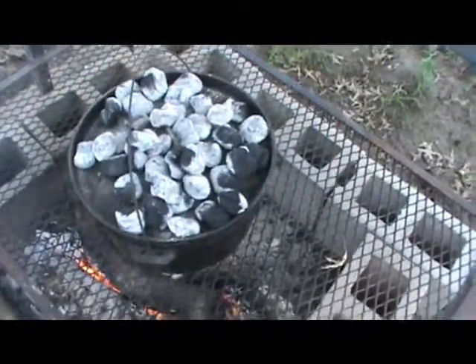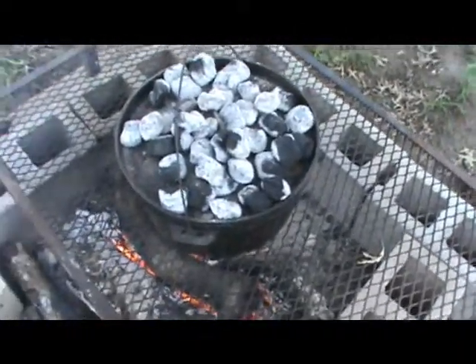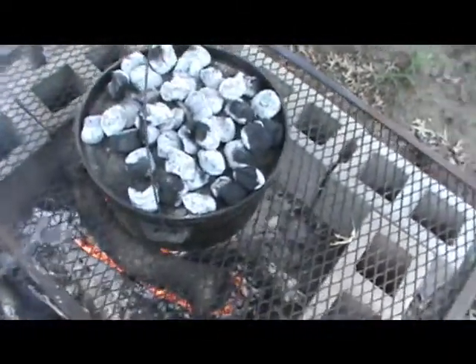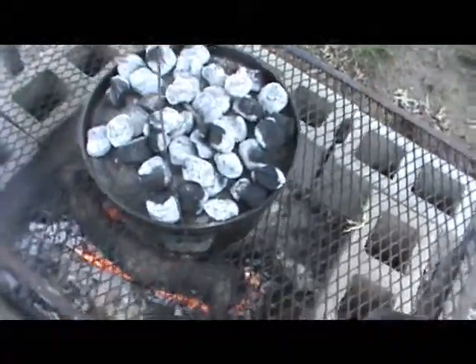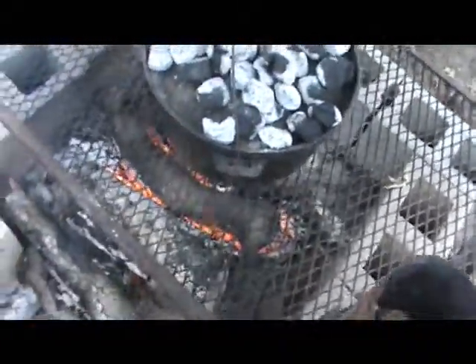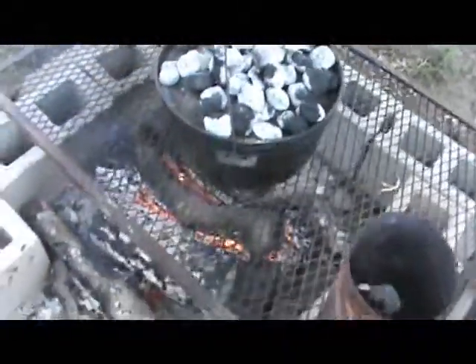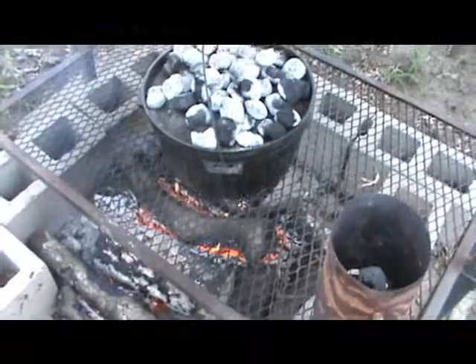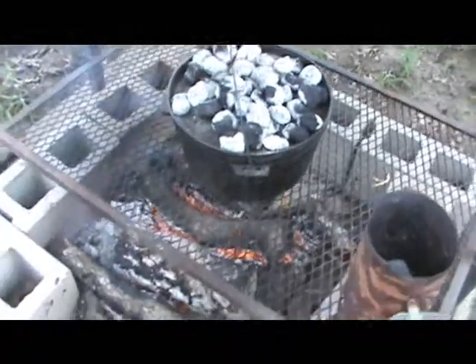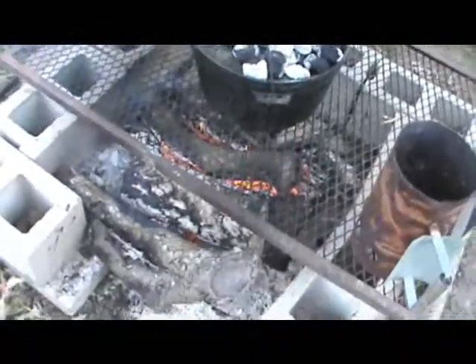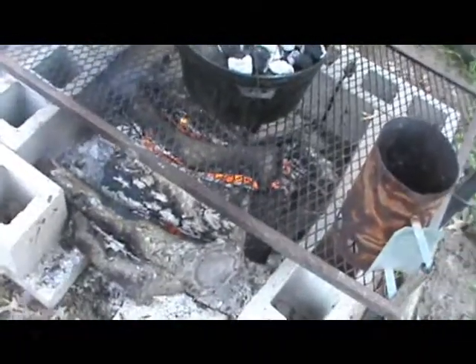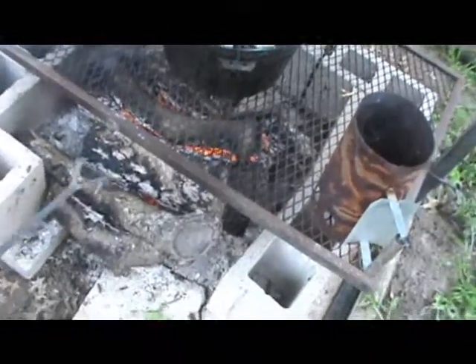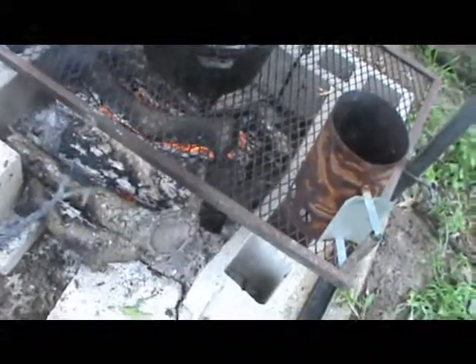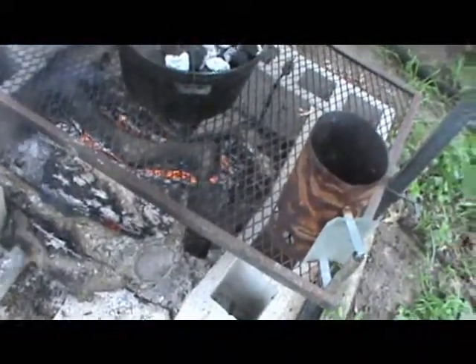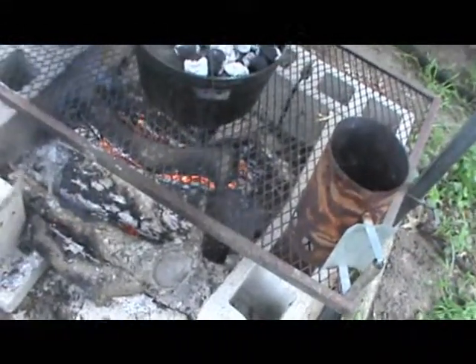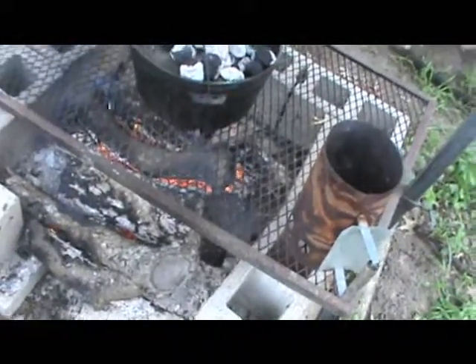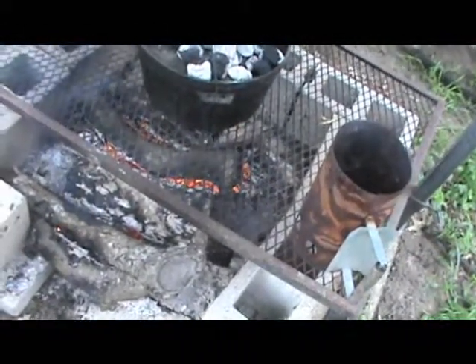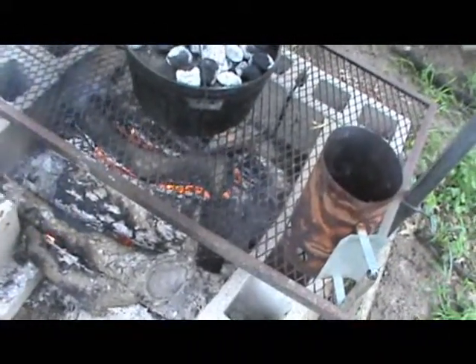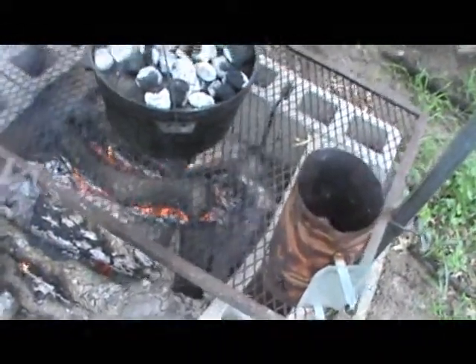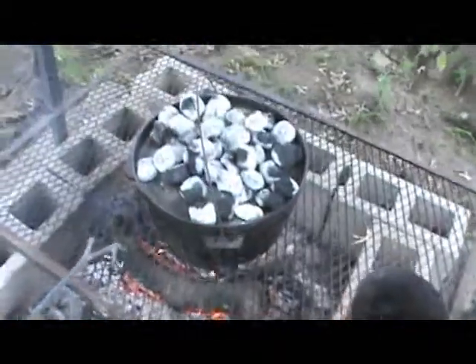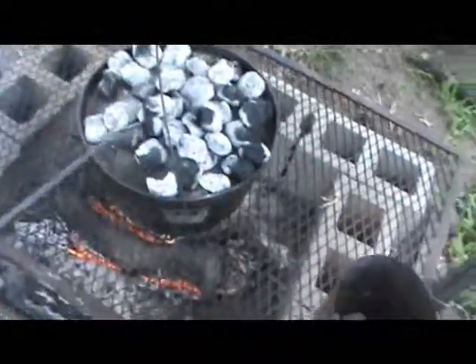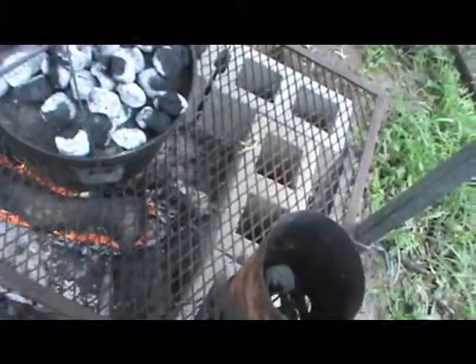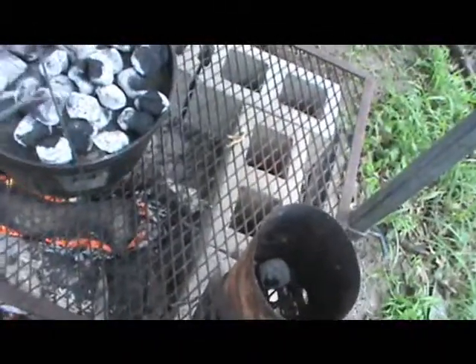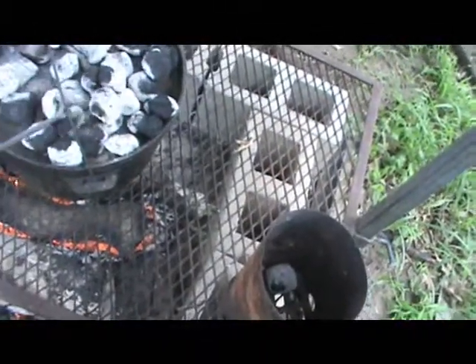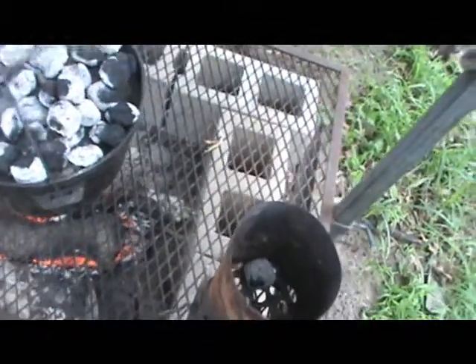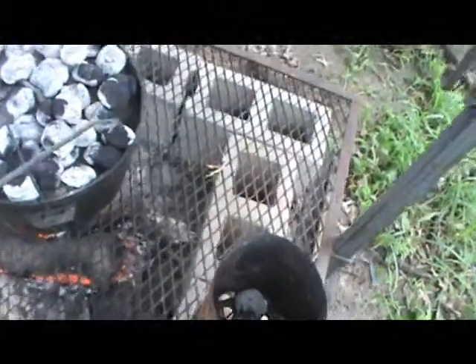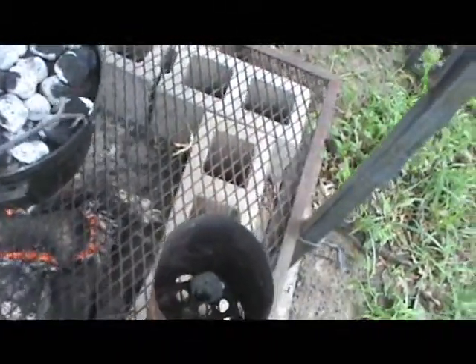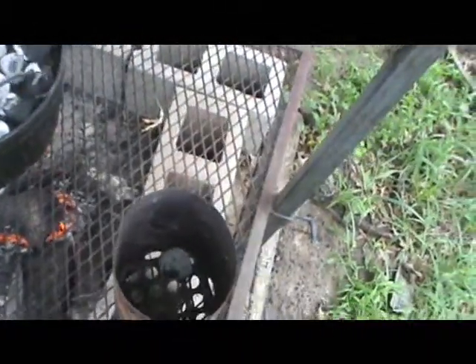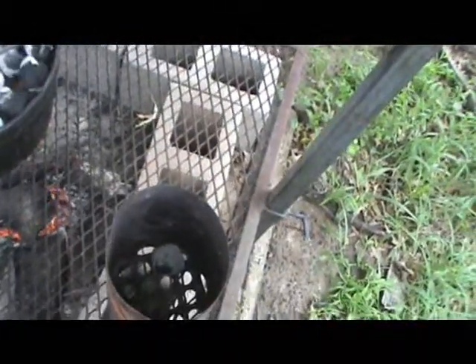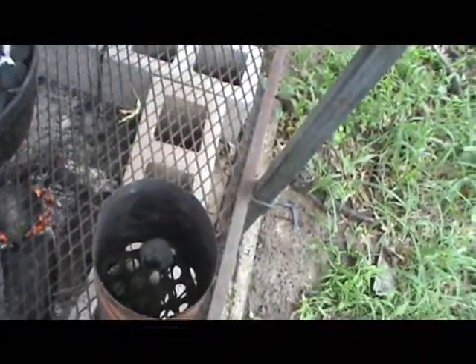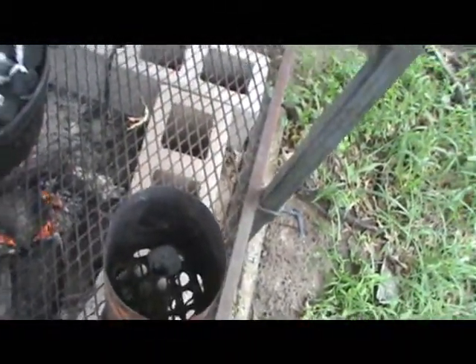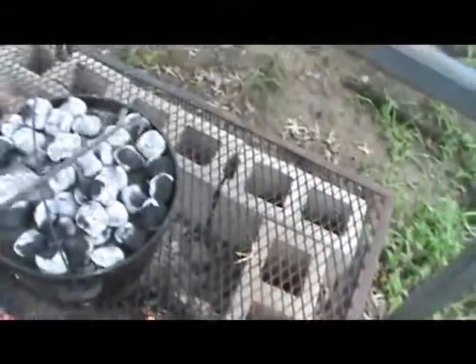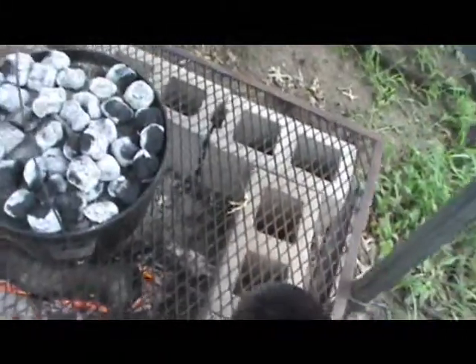Here's the setup — dutch oven over an open fire. Right now we've got some good heat going underneath it. I will move it to the side to get low heat on the bottom, and put the coals on top. I went ahead and used charcoal — didn't feel like moving everything around.